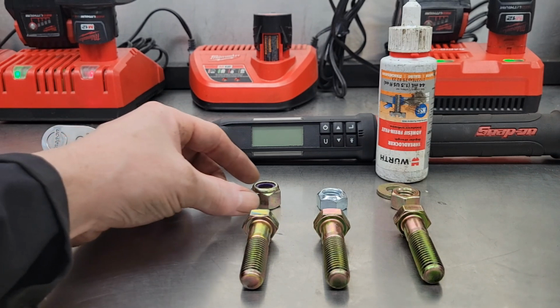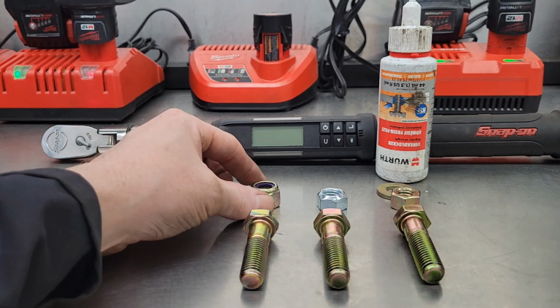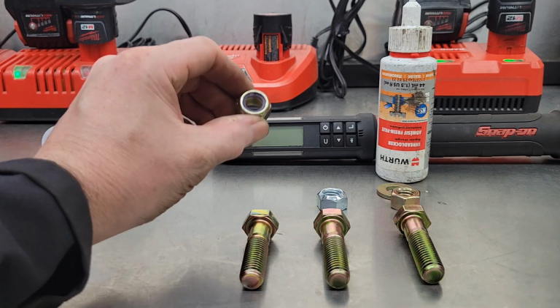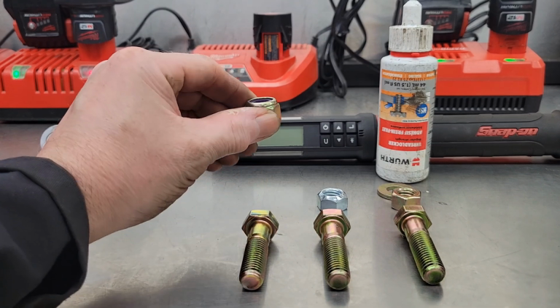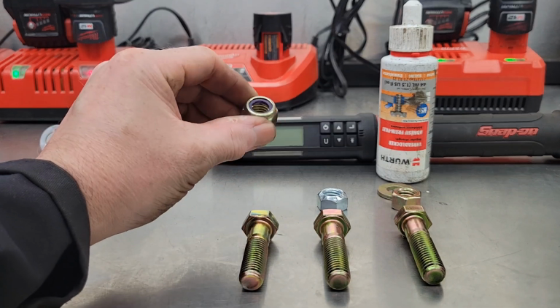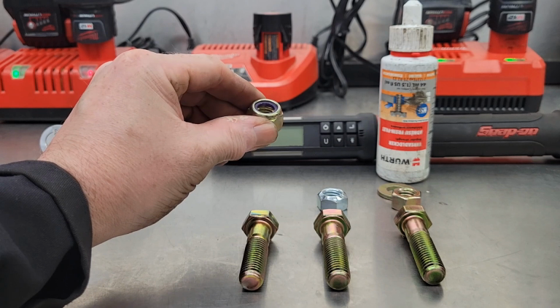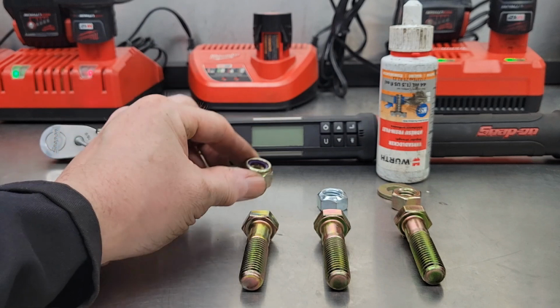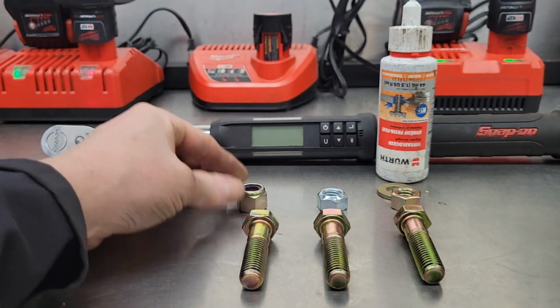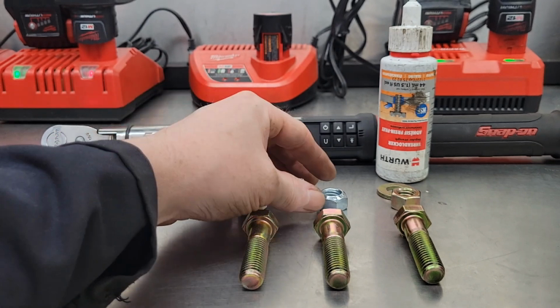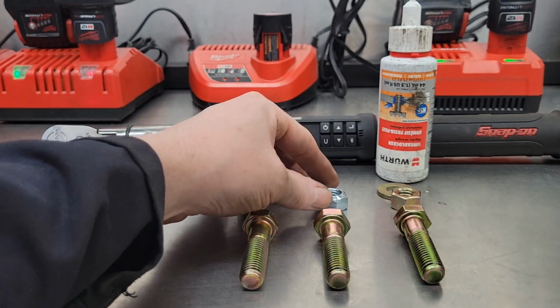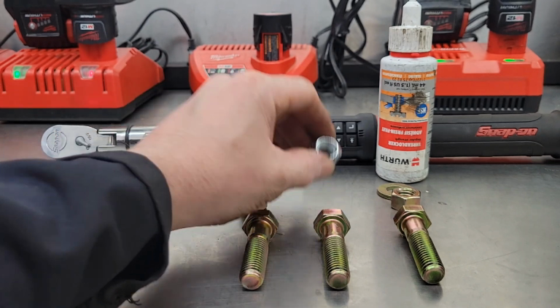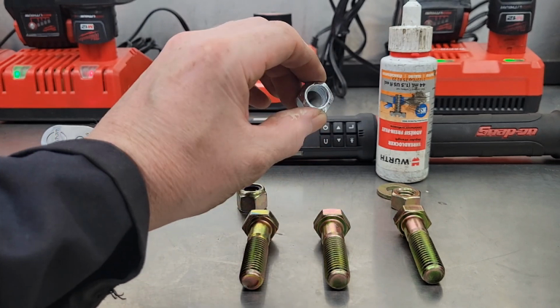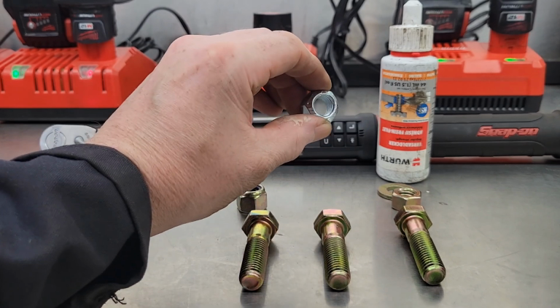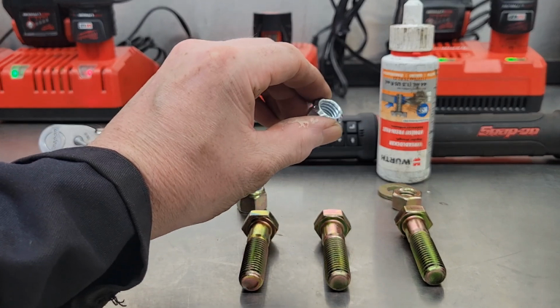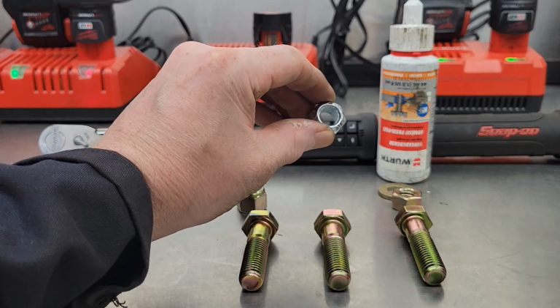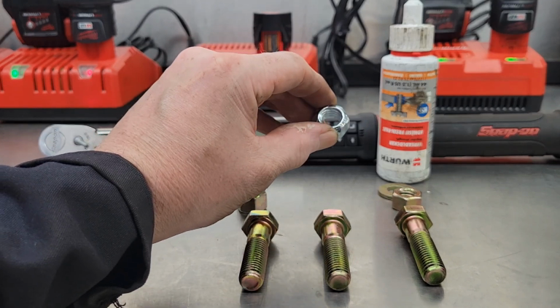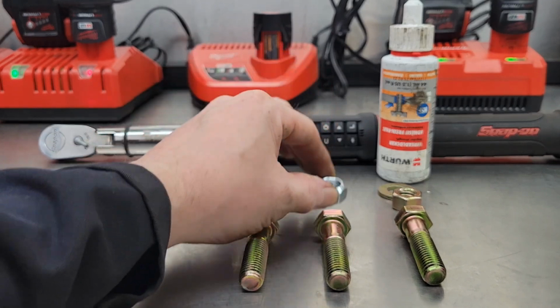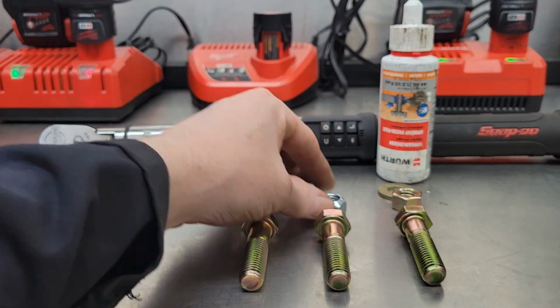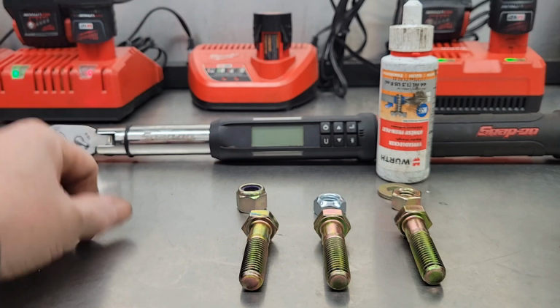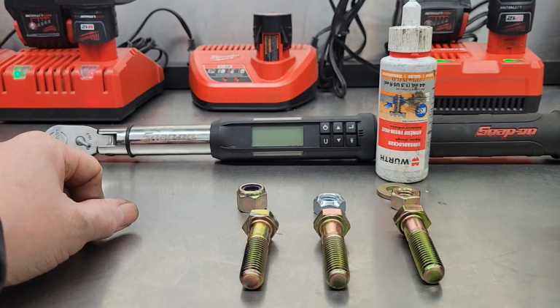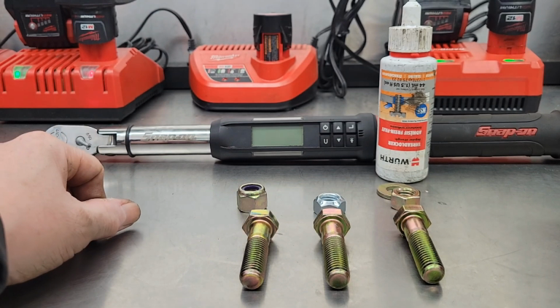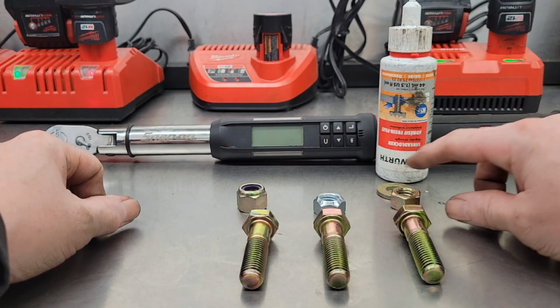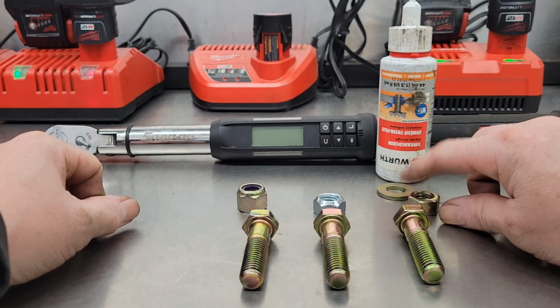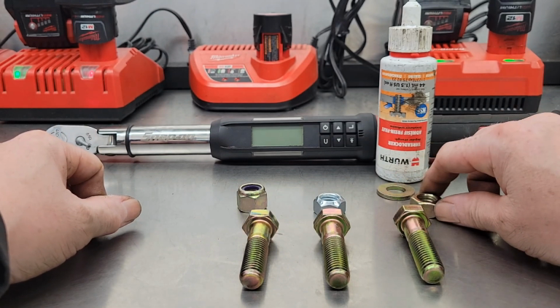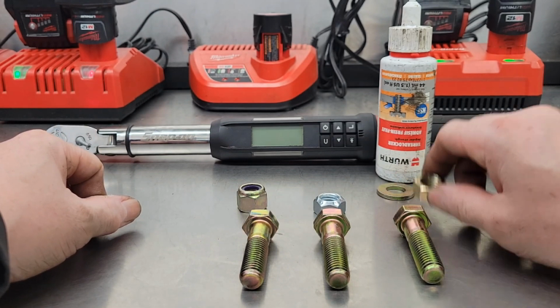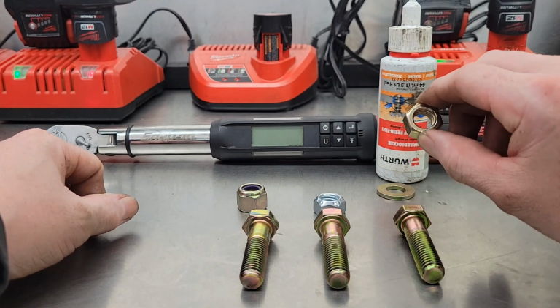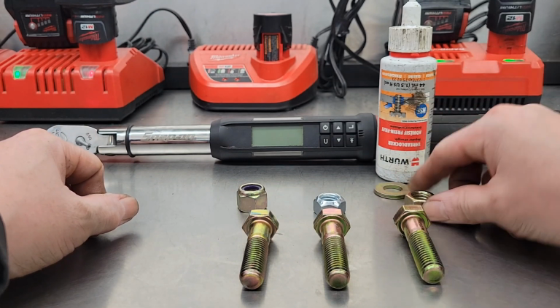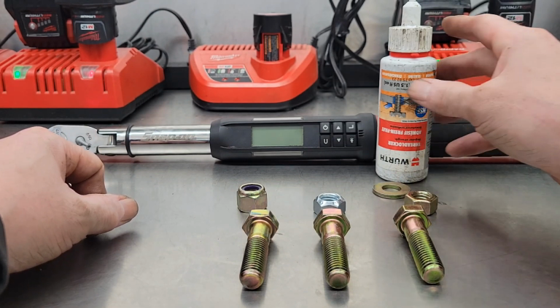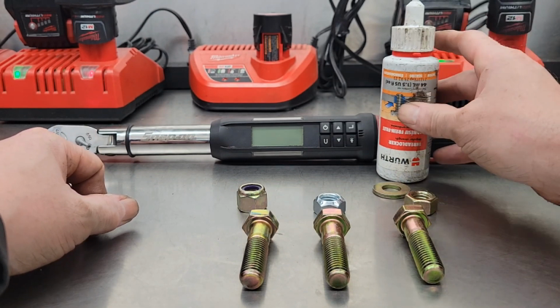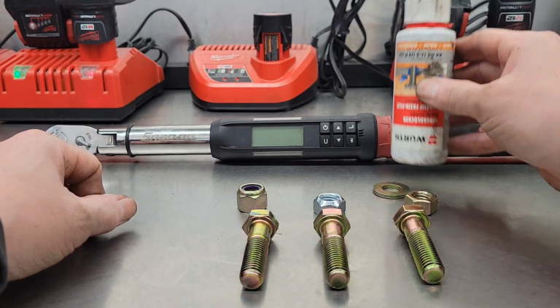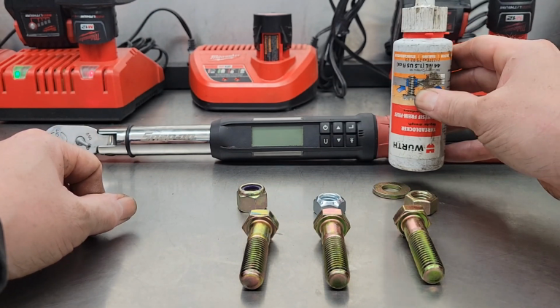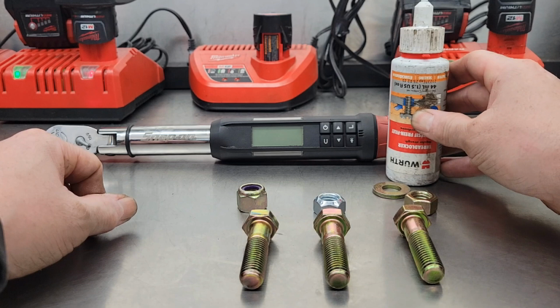You've got your nylon locking nut, you've got your cone lock or stover nut, and I wonder how they would compare to just a regular nut with some blue thread locker.